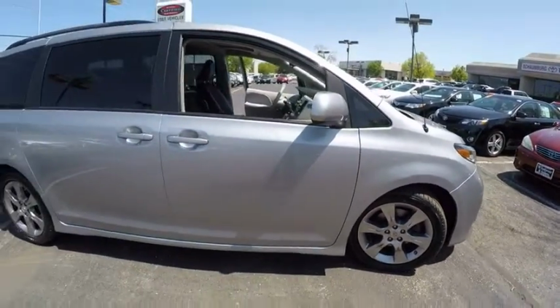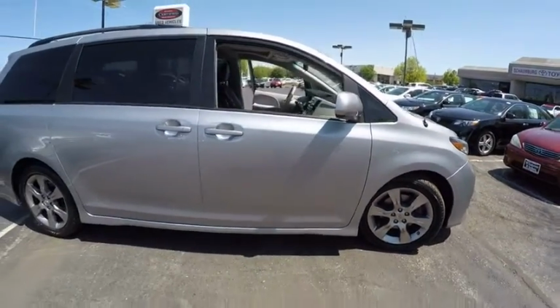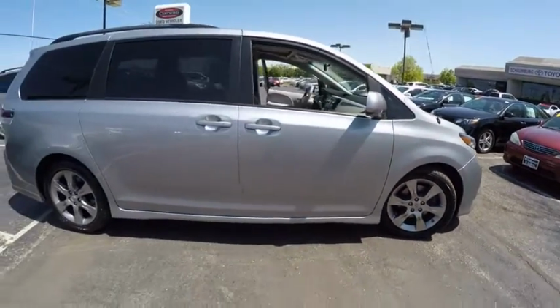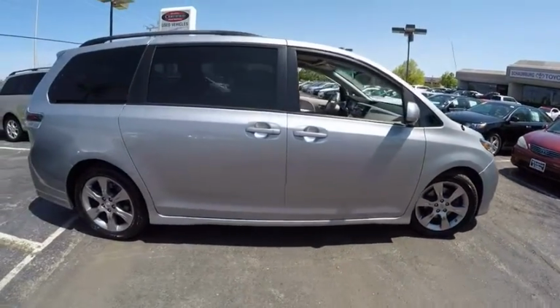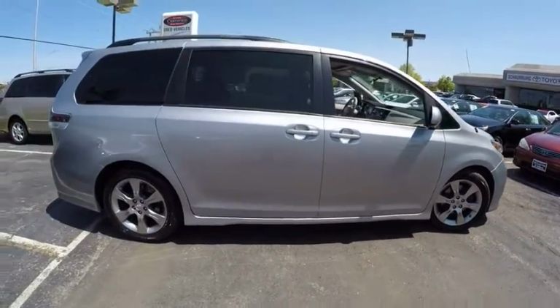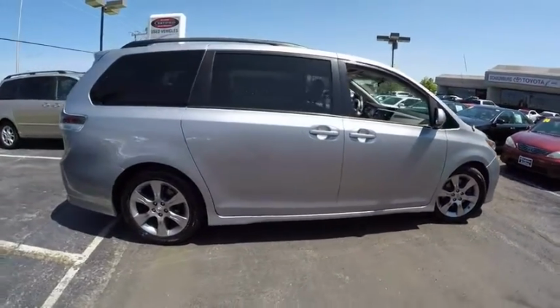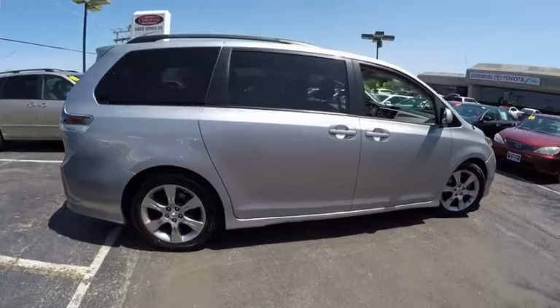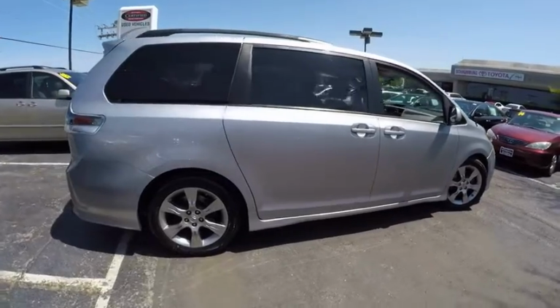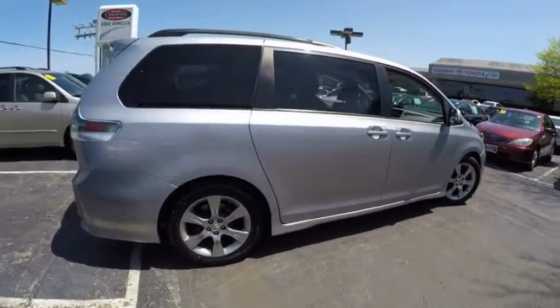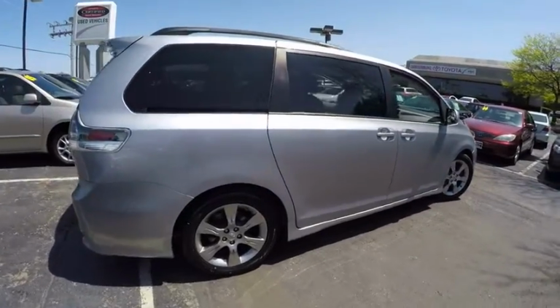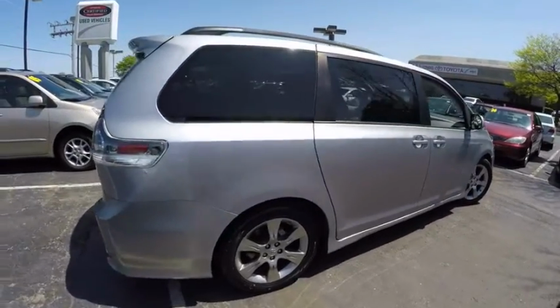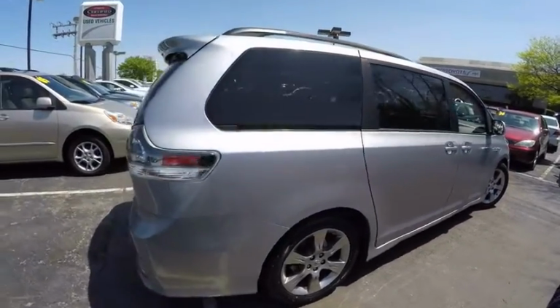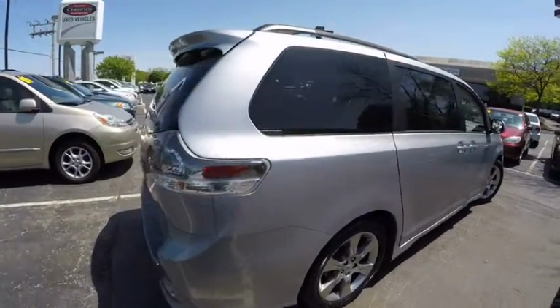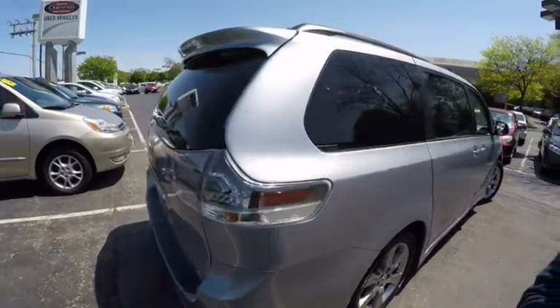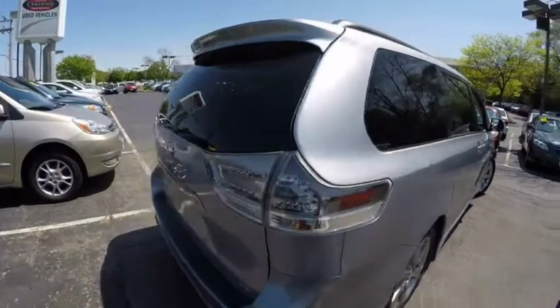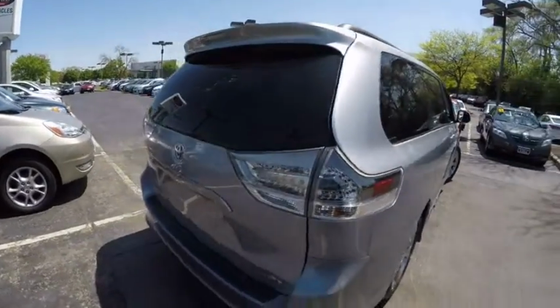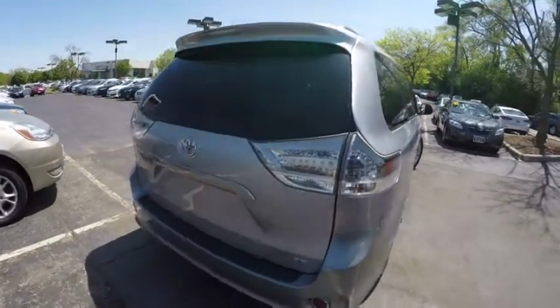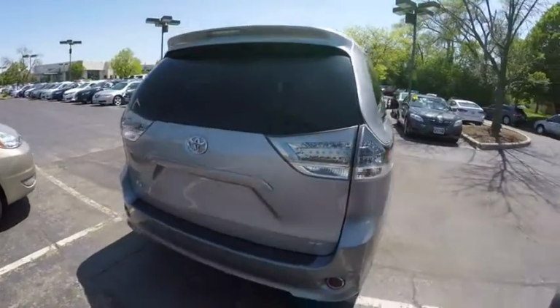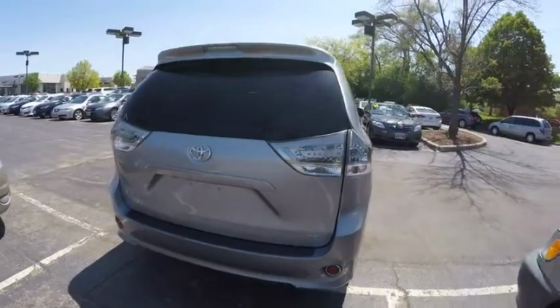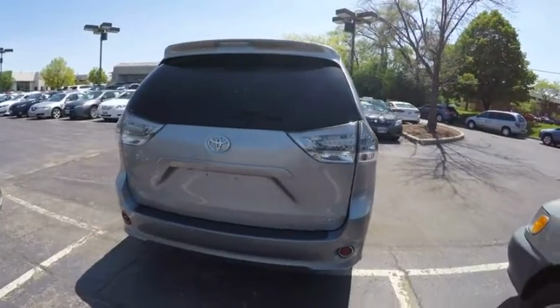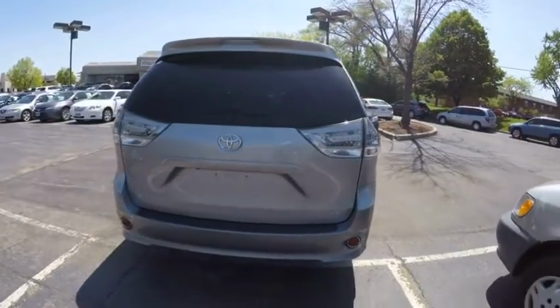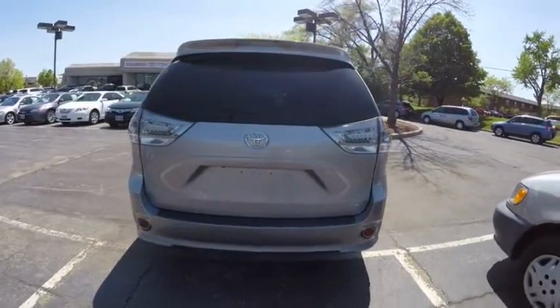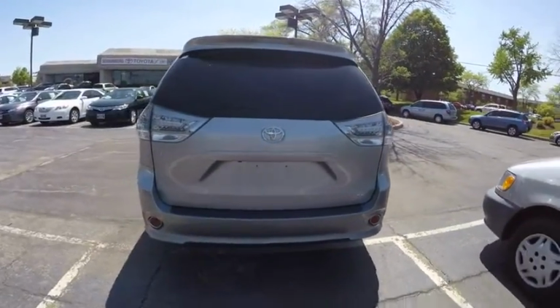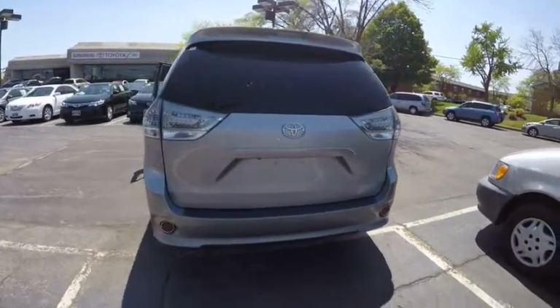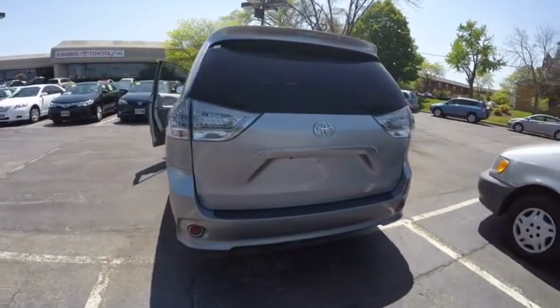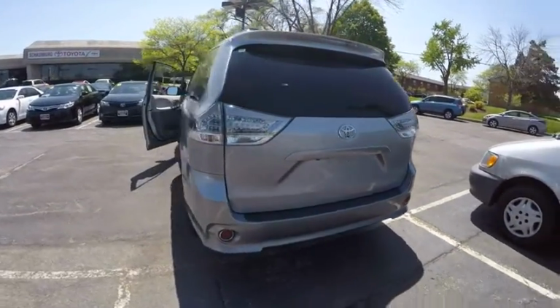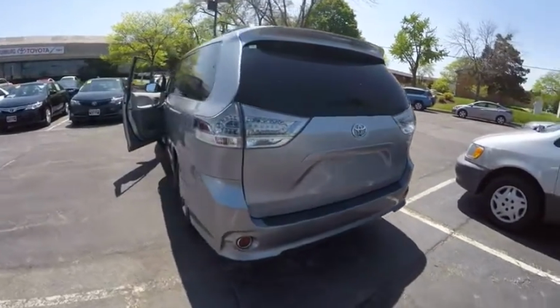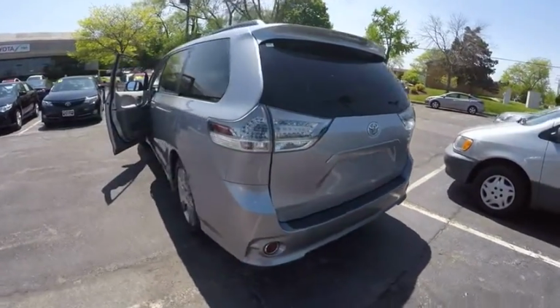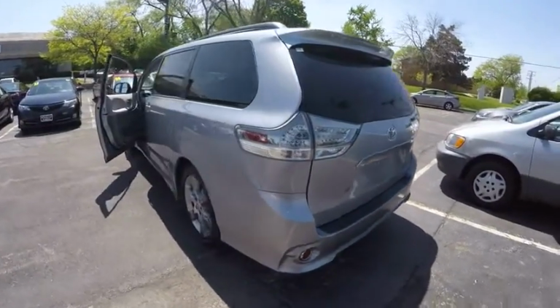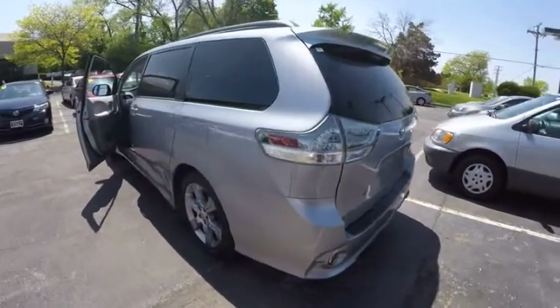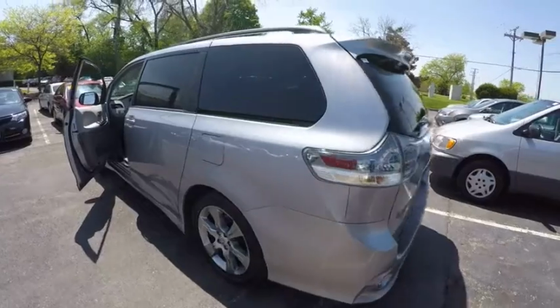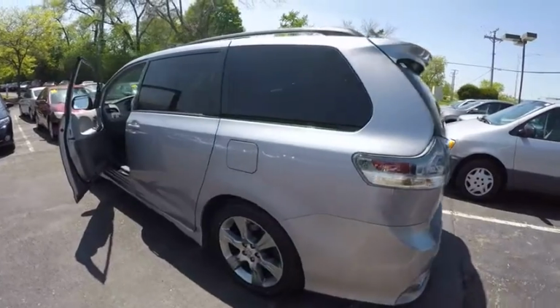Add a refined and fuel-efficient V6 engine, a smooth ride, and upscale interior accommodations to the mix, and it's easy to see that Sienna is built with a whole family in mind and is priced below $25,000.